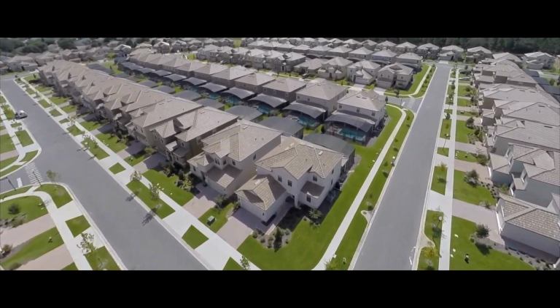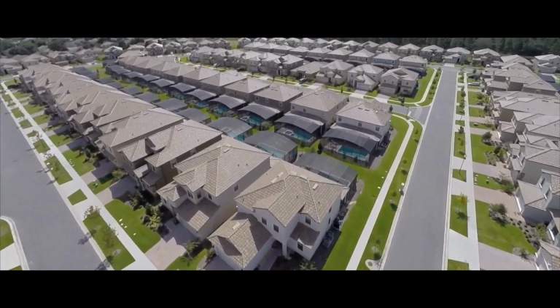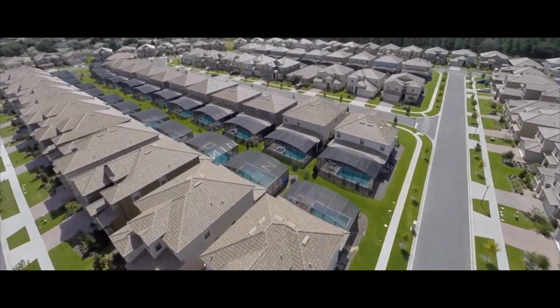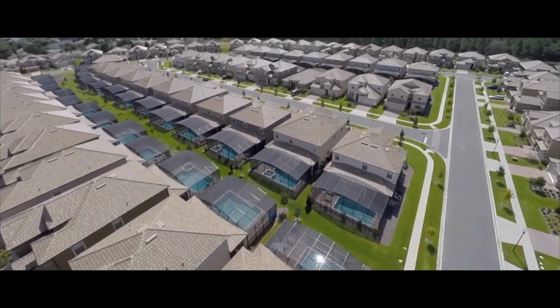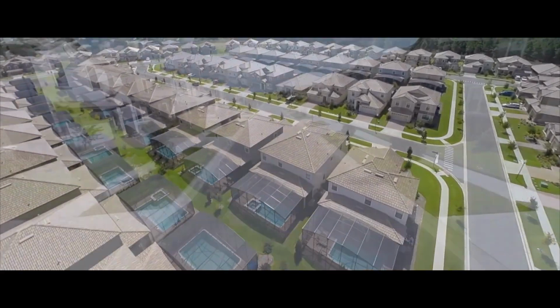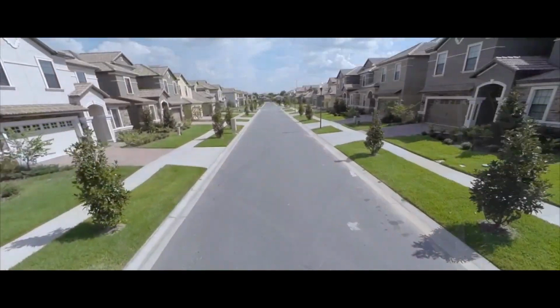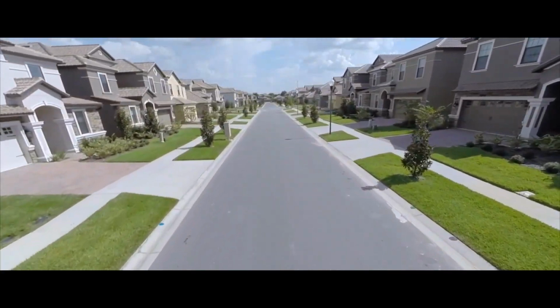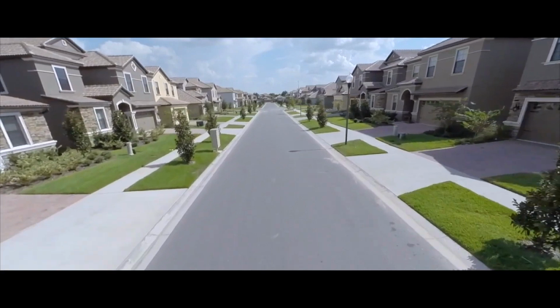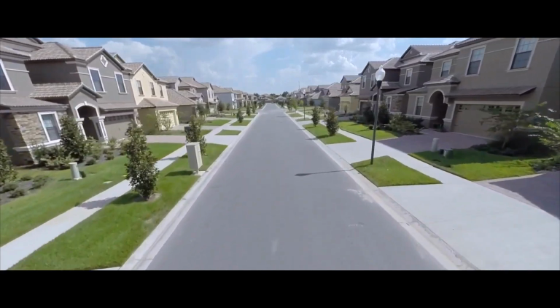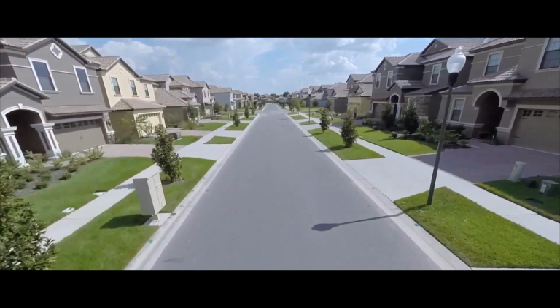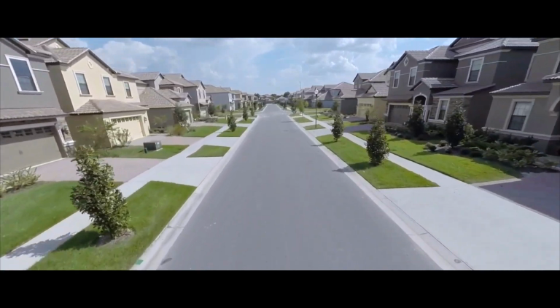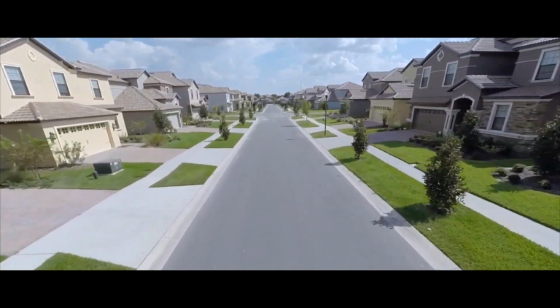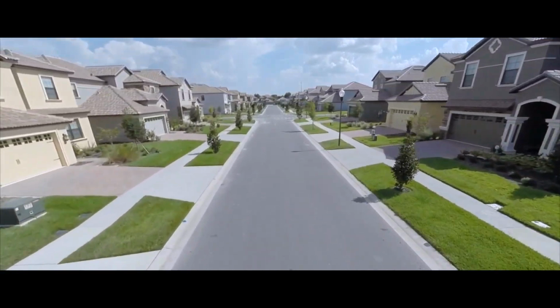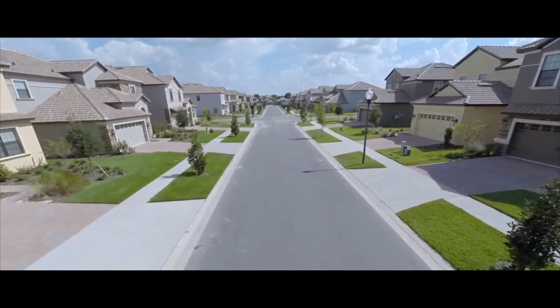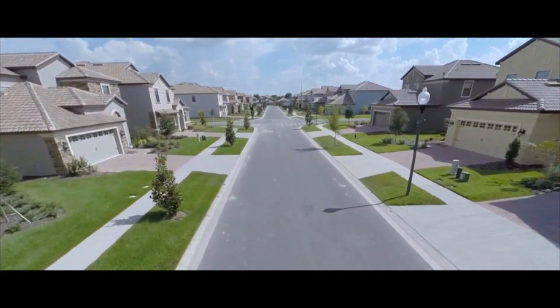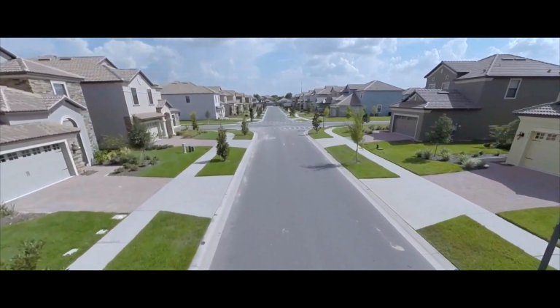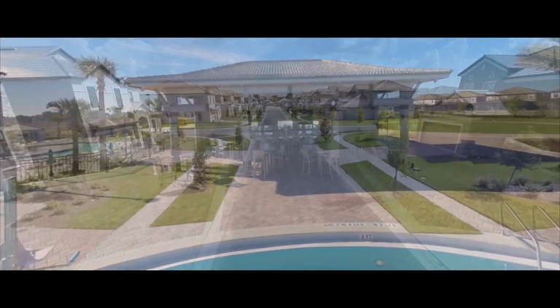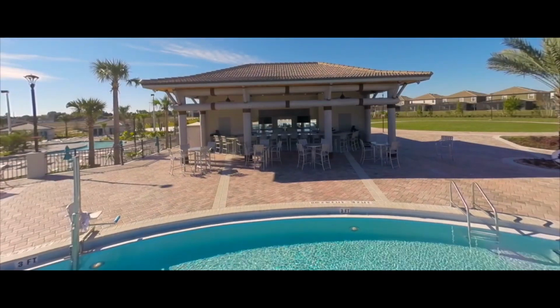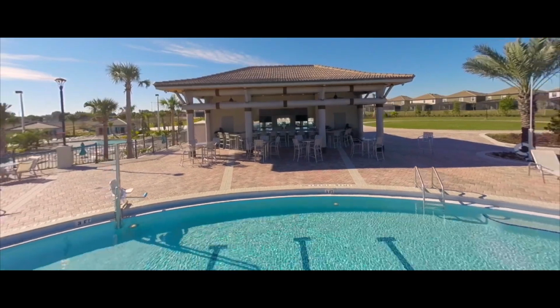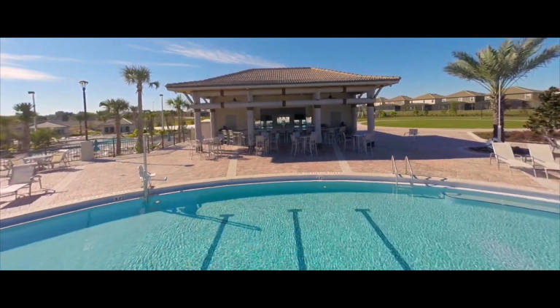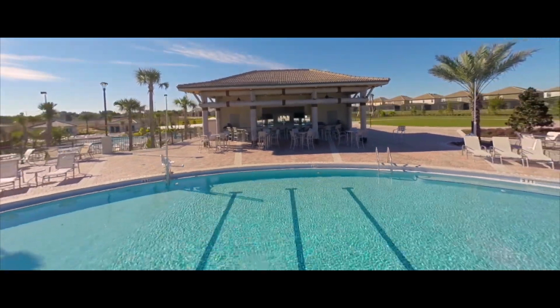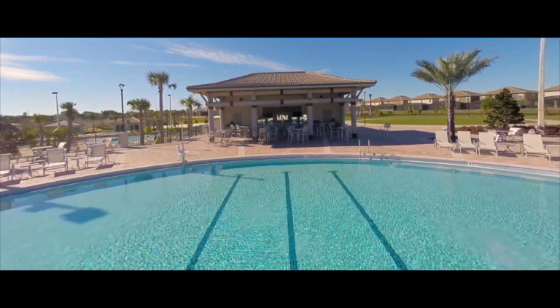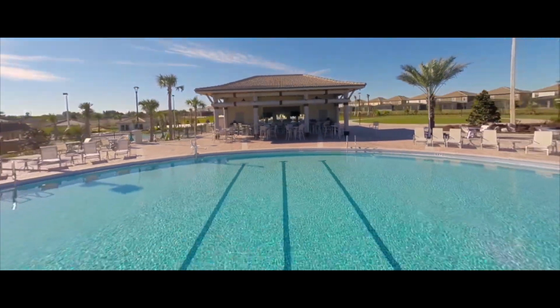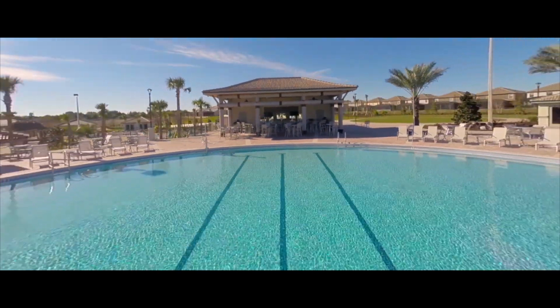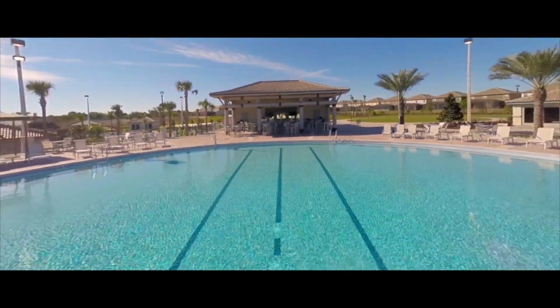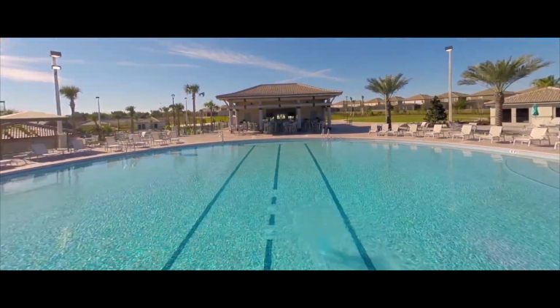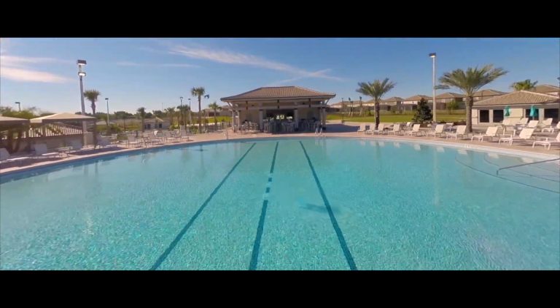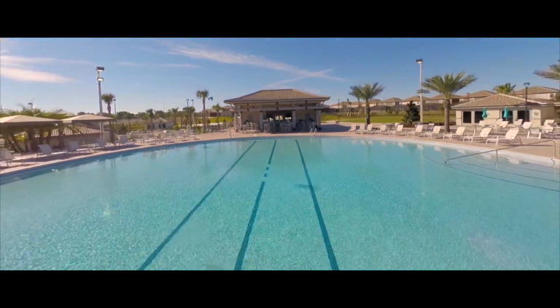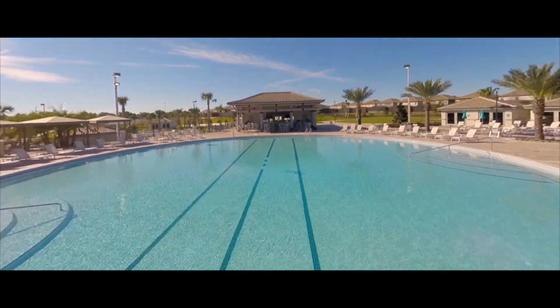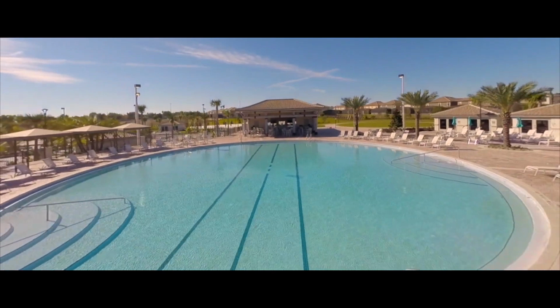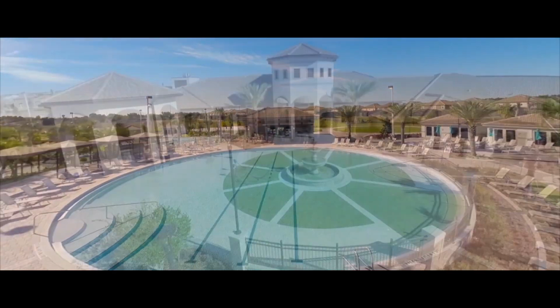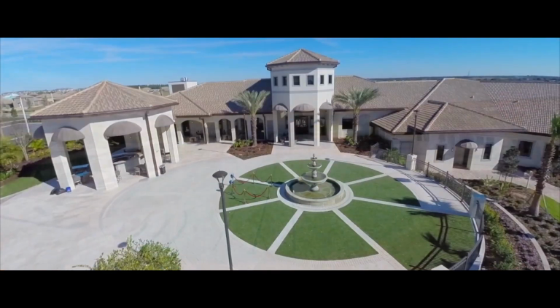In the middle of the community, you'll find the Oasis Club, which is the epicenter of activity at Champion's Gate. Inside the clubhouse, you can watch a movie in the community theater, play a game in the arcade, or work out in the state-of-the-art fitness center.